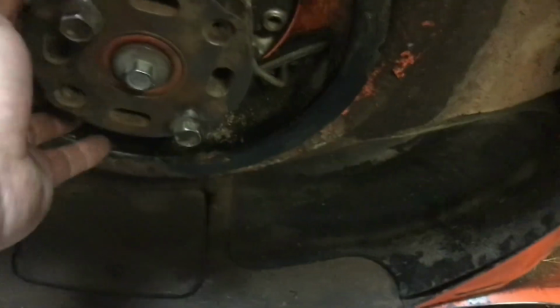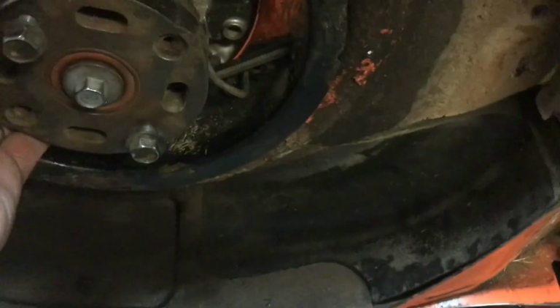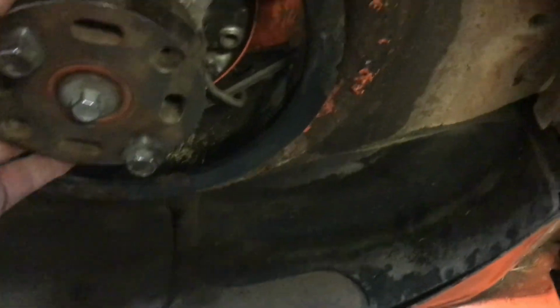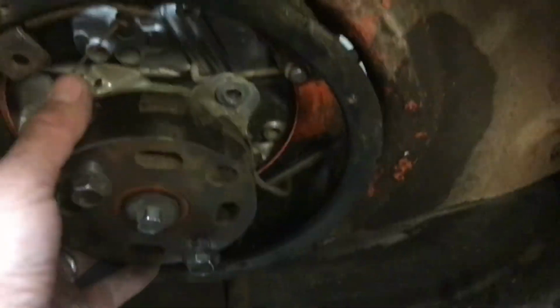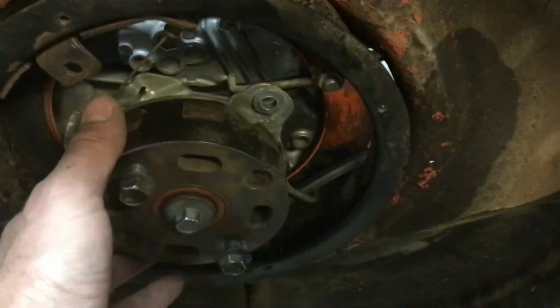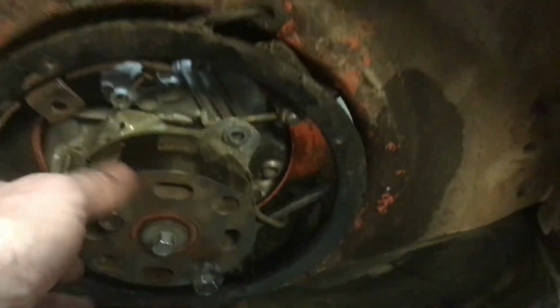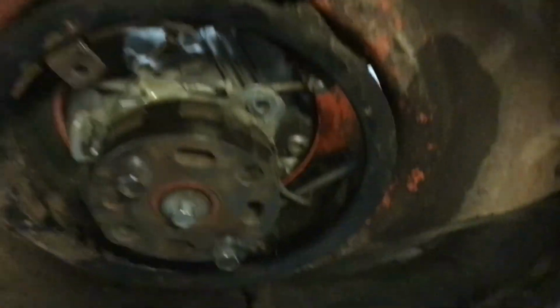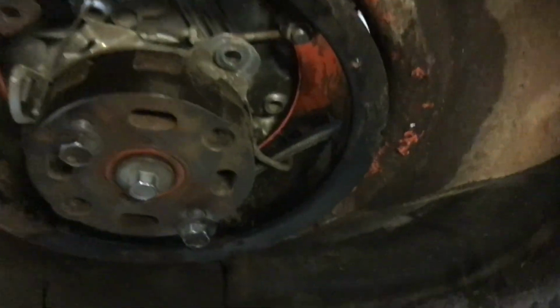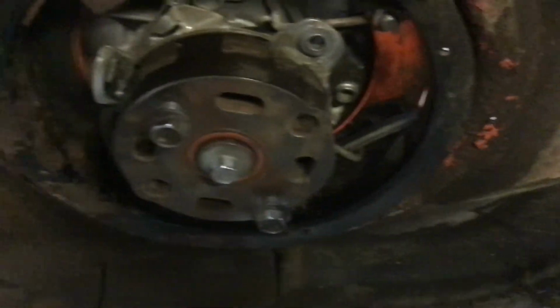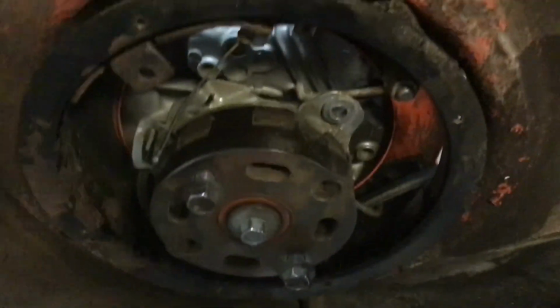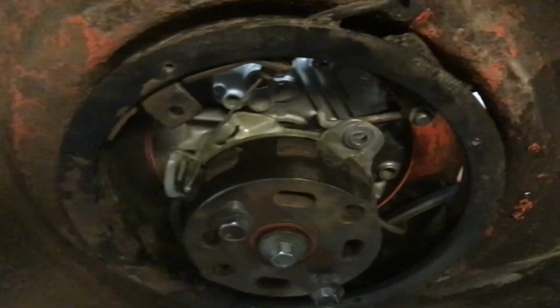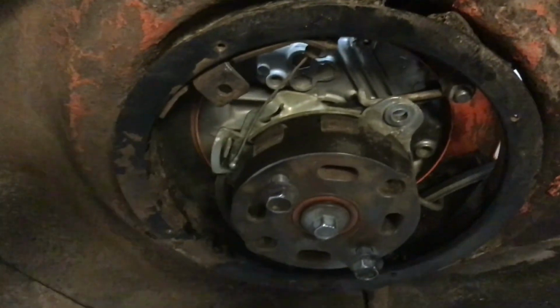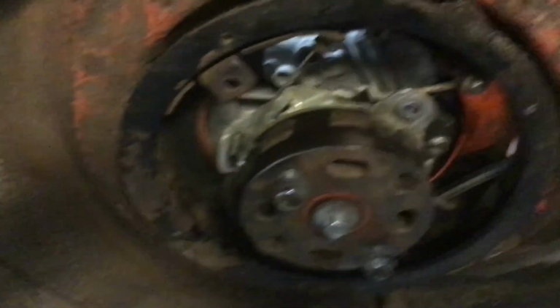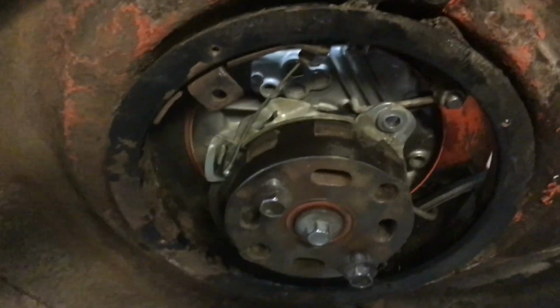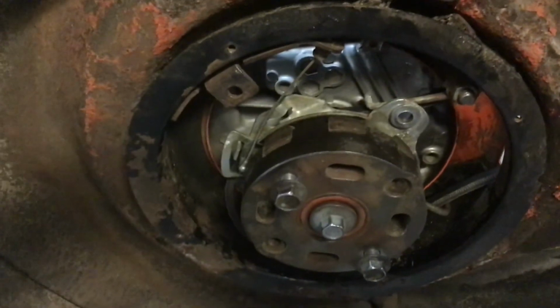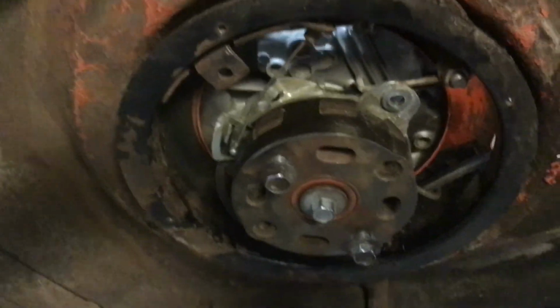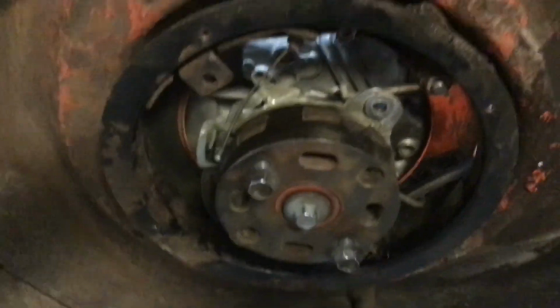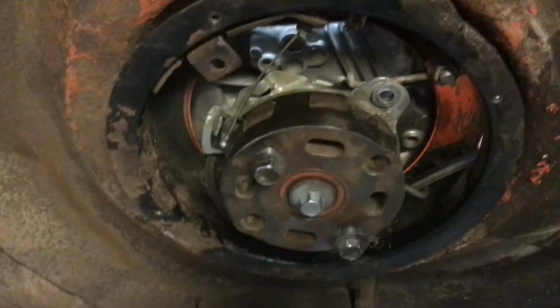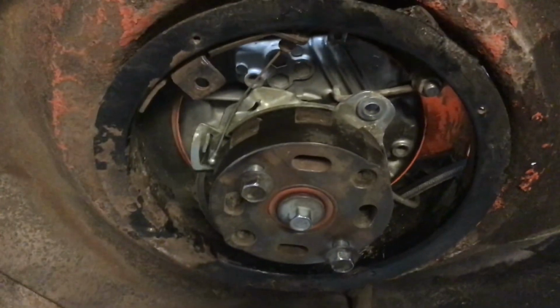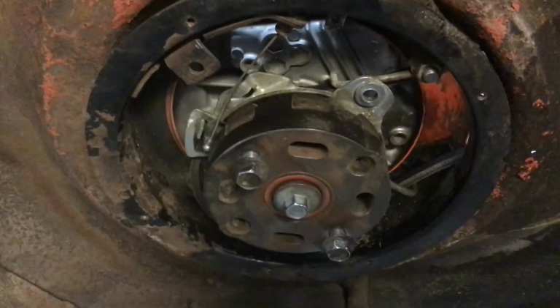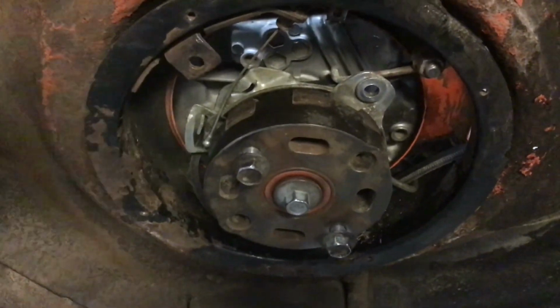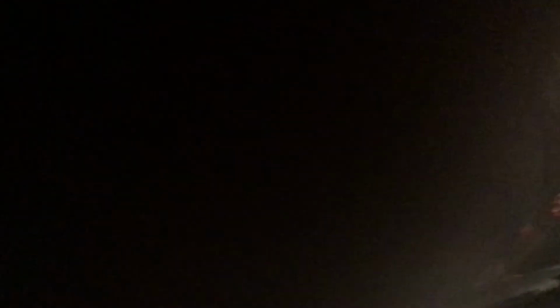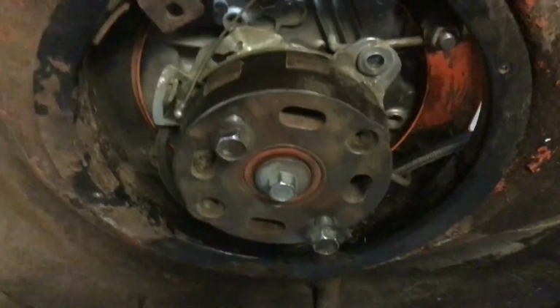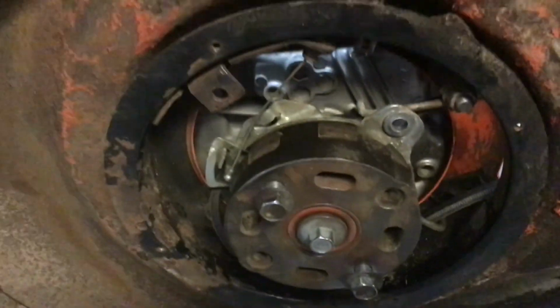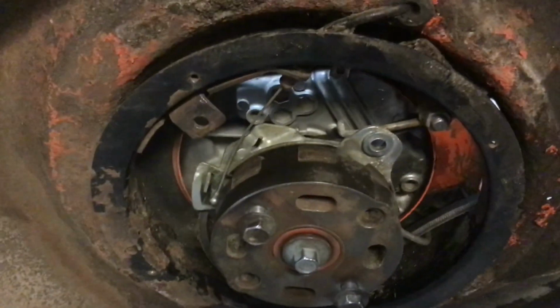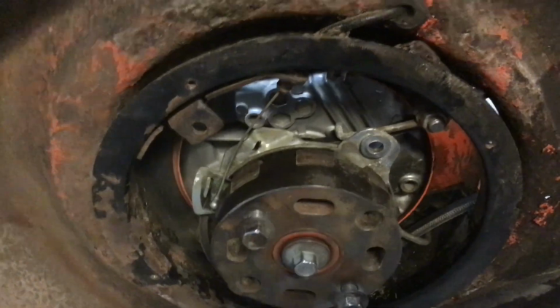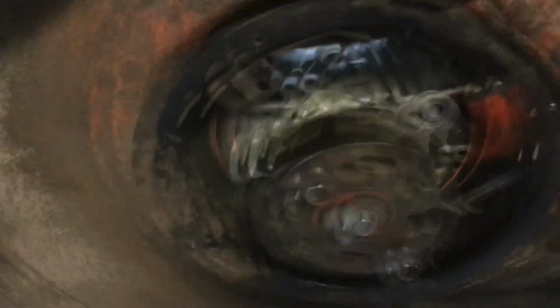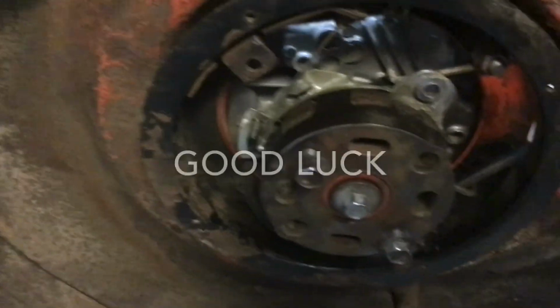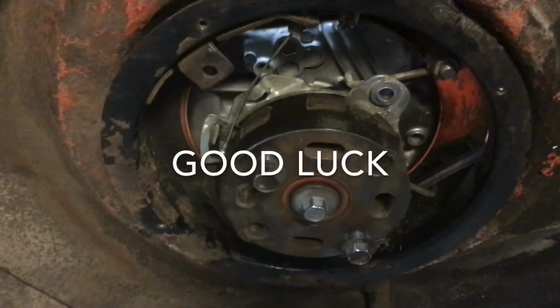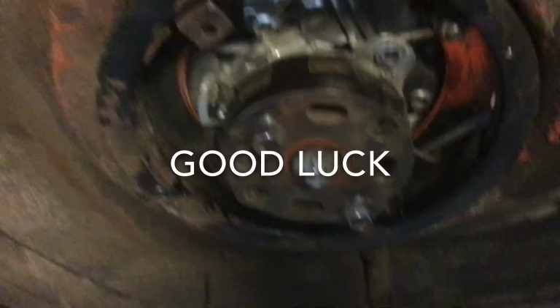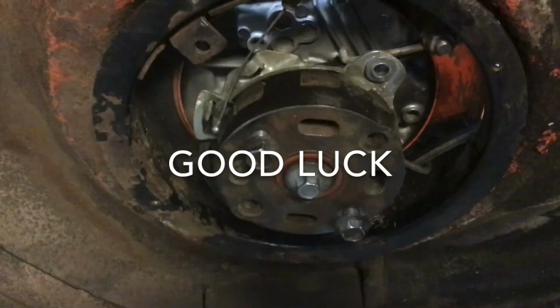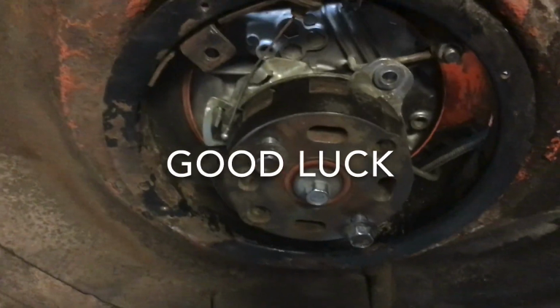Just pull it tight. It's pretty self-explanatory on the deck — you just mount it and run it around the pulley. But this is the part that everybody gets confused at. I didn't see any videos on this, so I thought I'd put one out. Just reverse order, put it back the way you got it, and that's it.